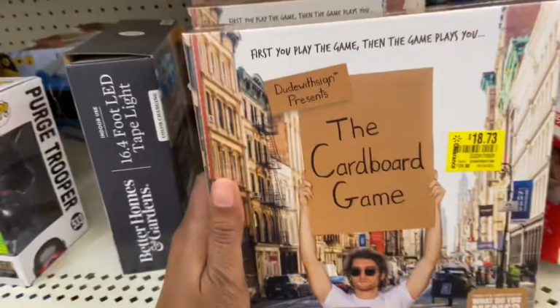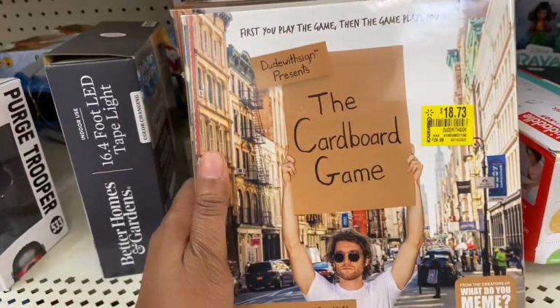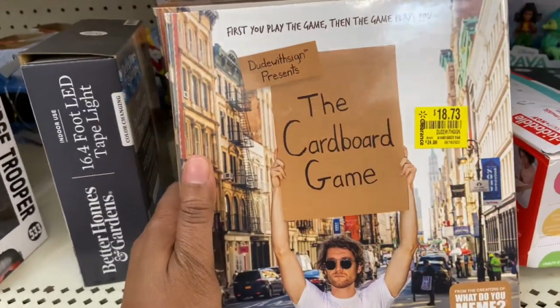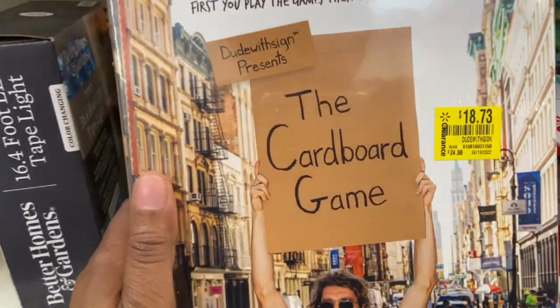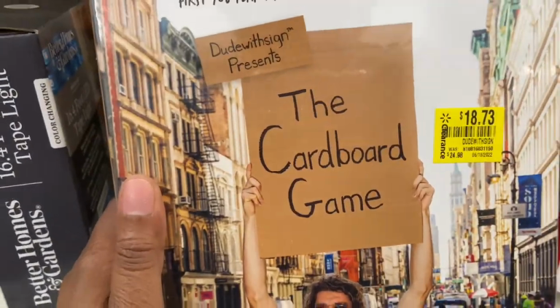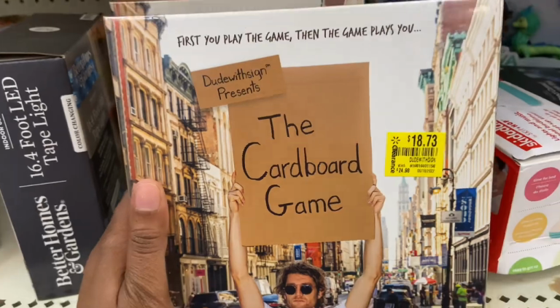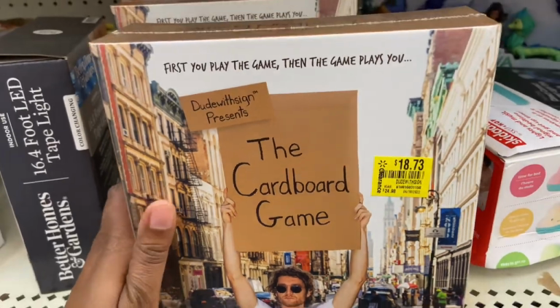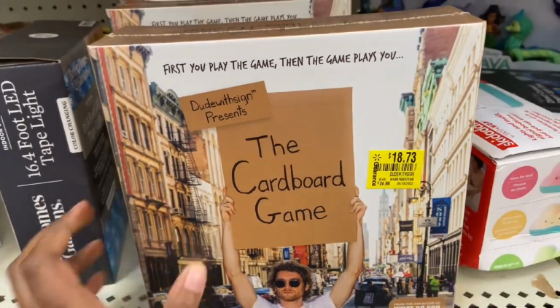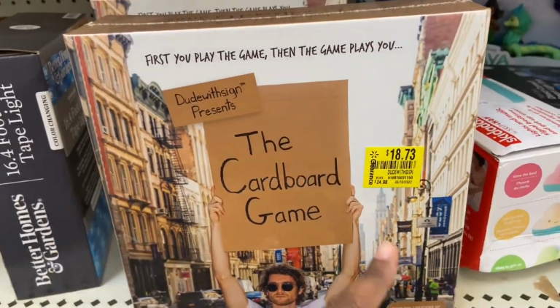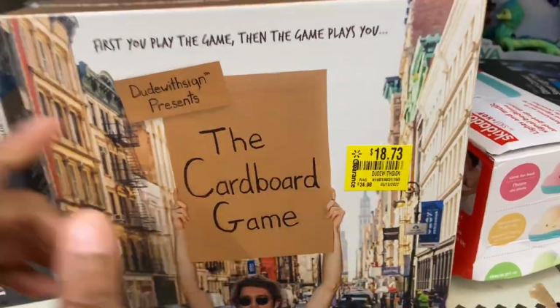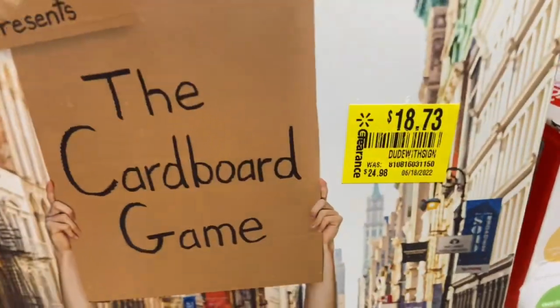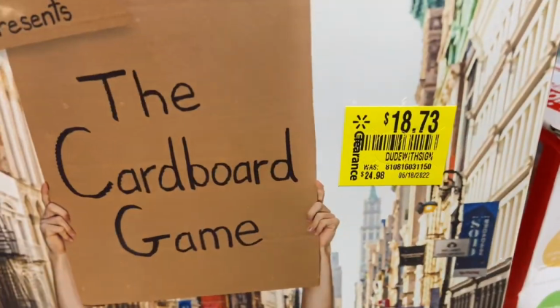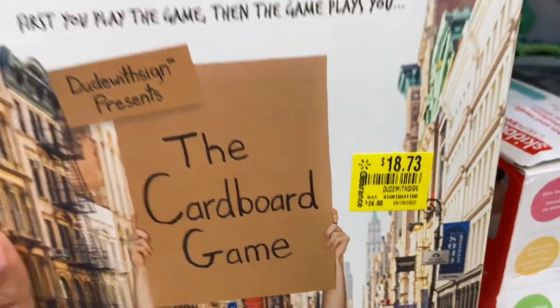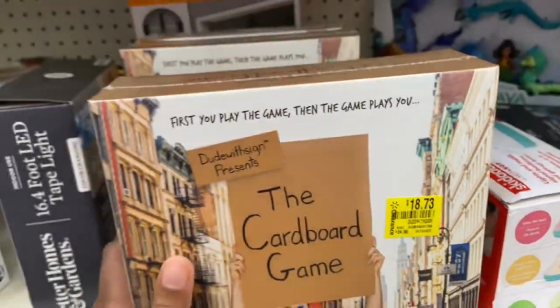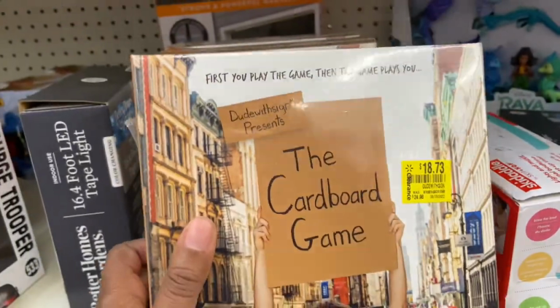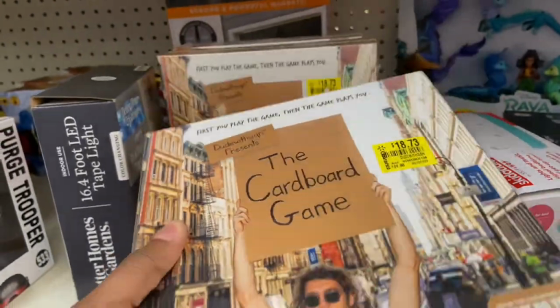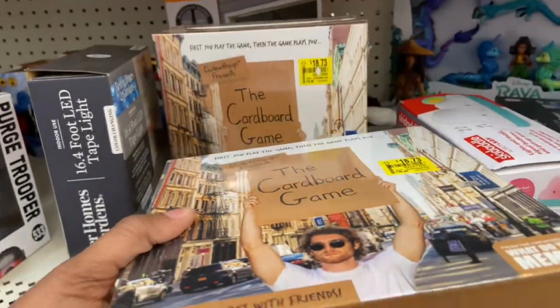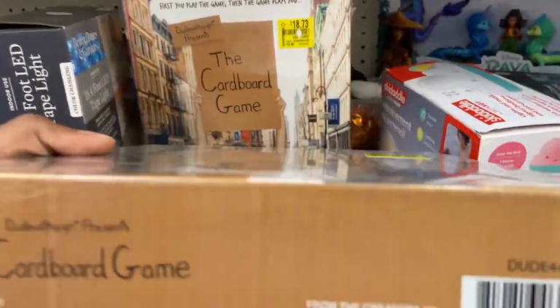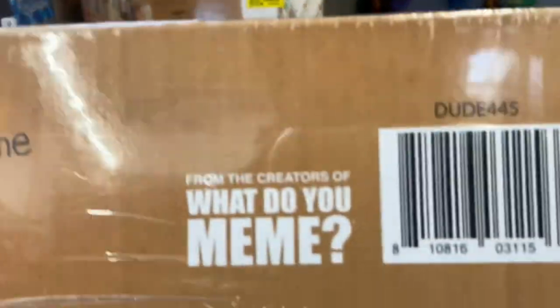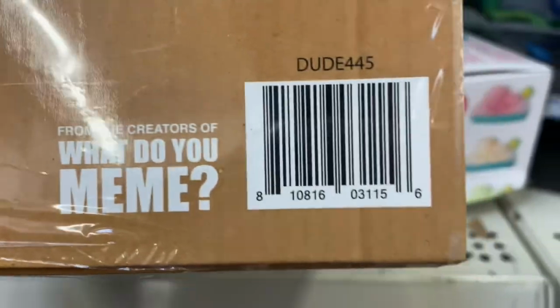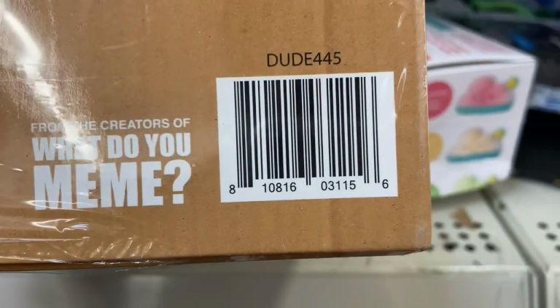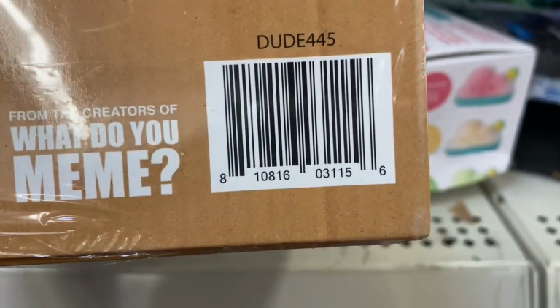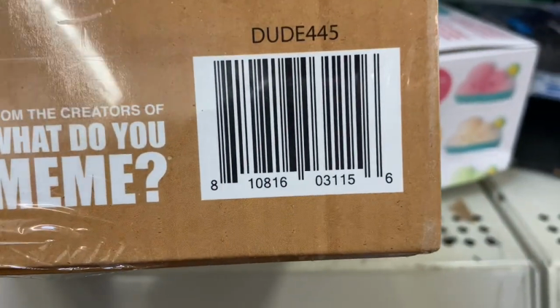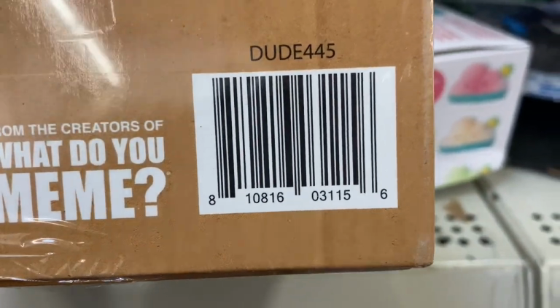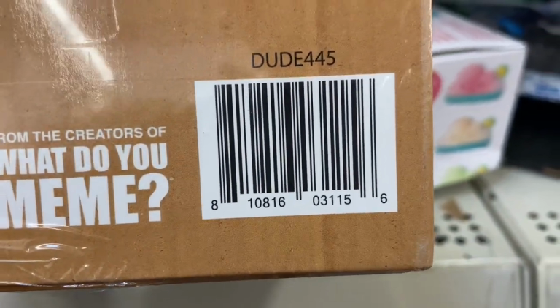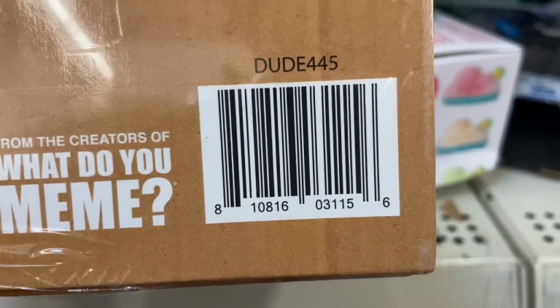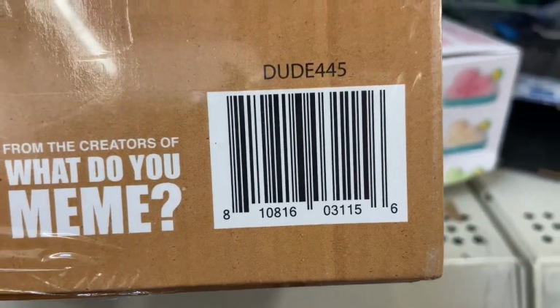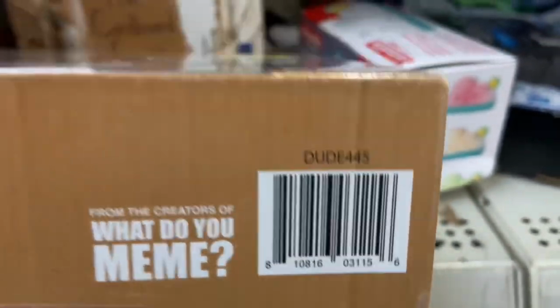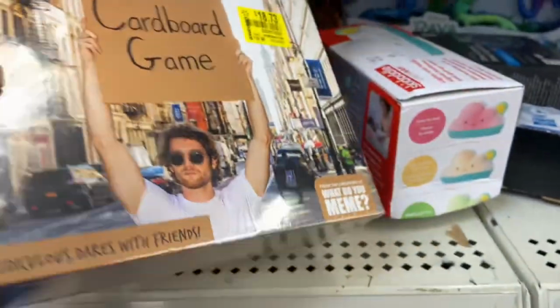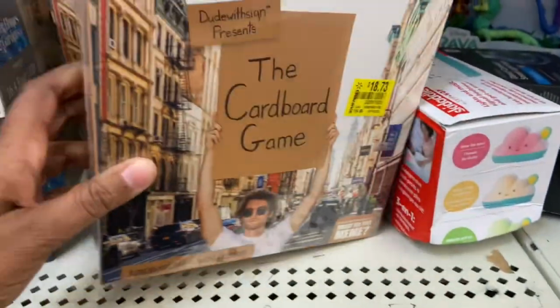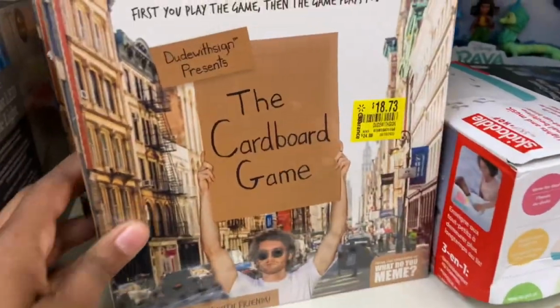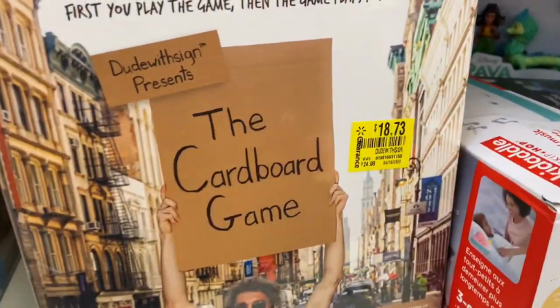Anybody who loves board games, this is the cardboard game. It's here at $18.73, but at the other store it's $5. You may want to check your area if you're into purchasing this particular game.